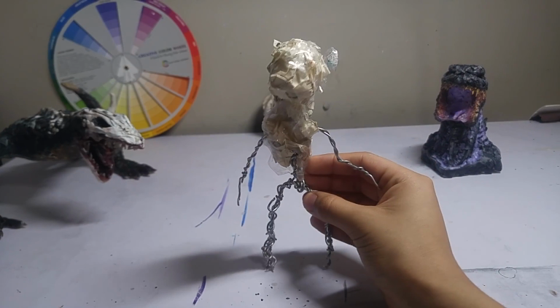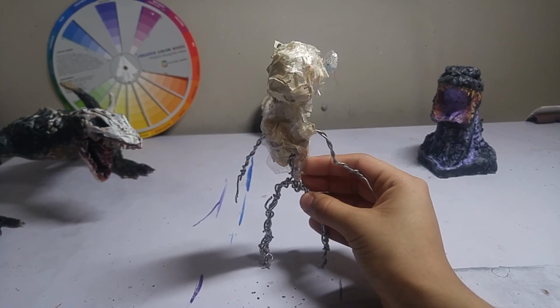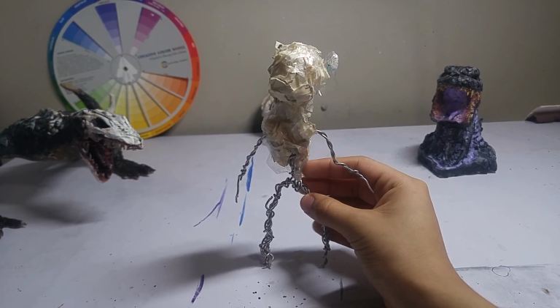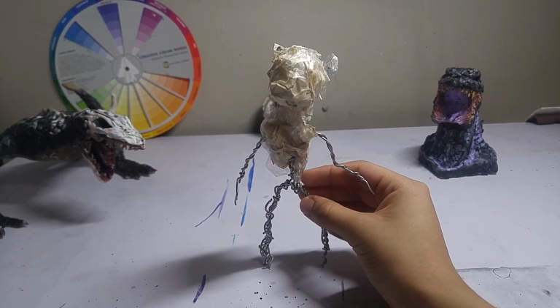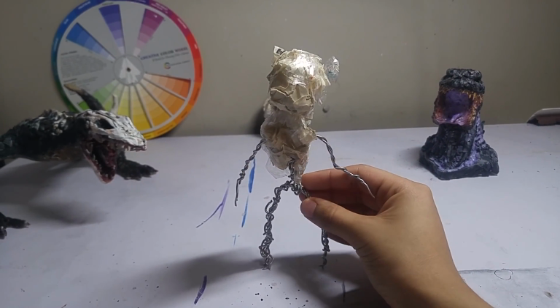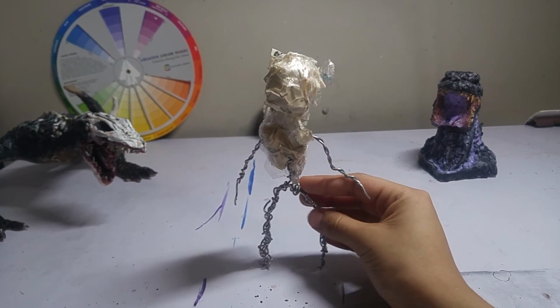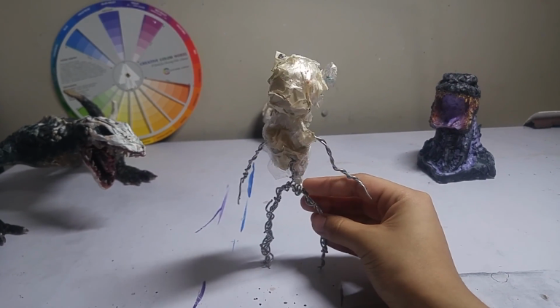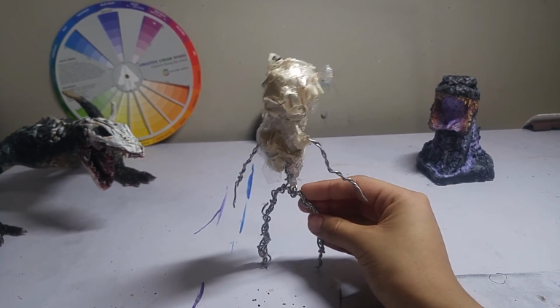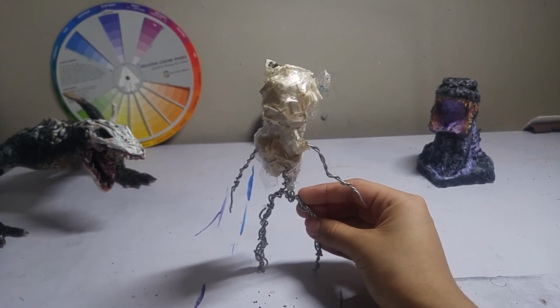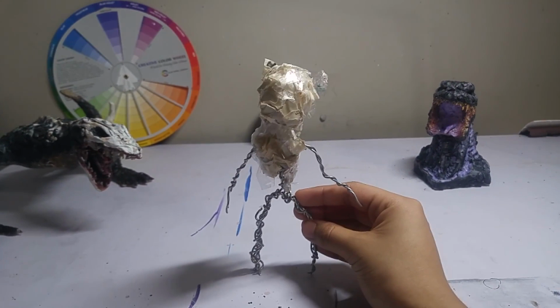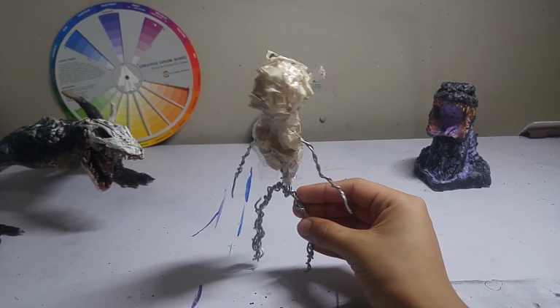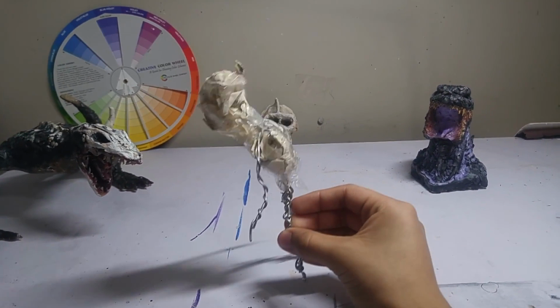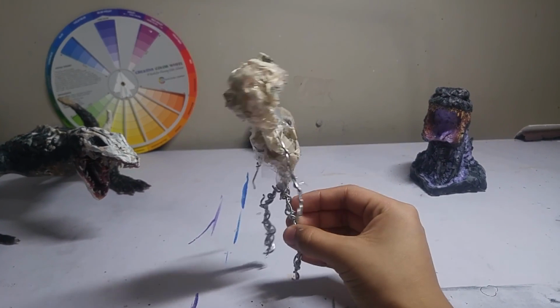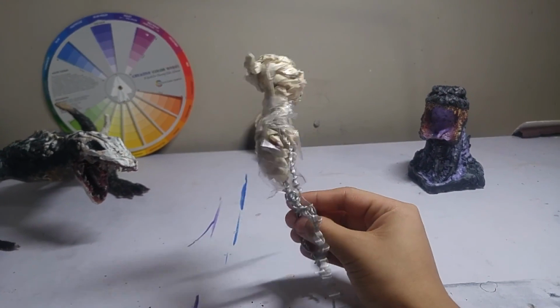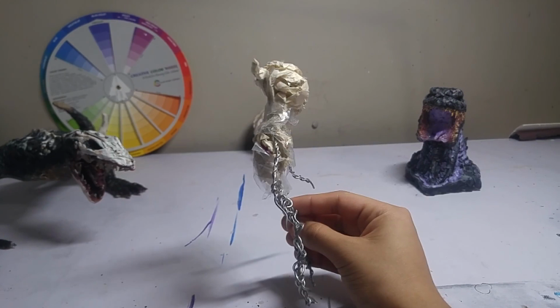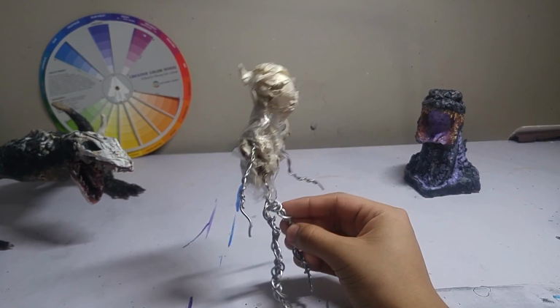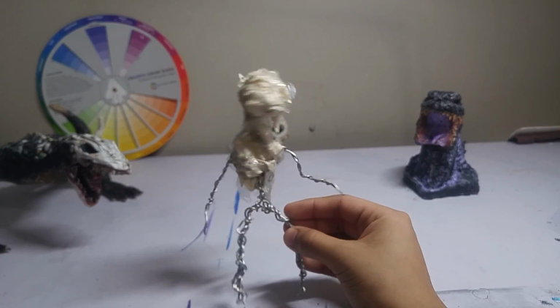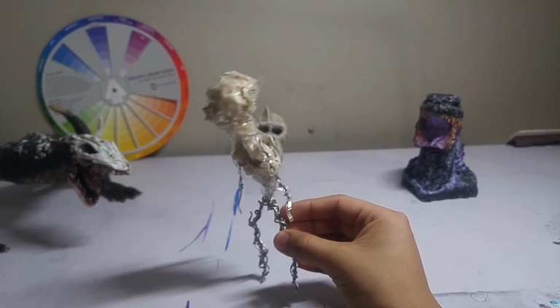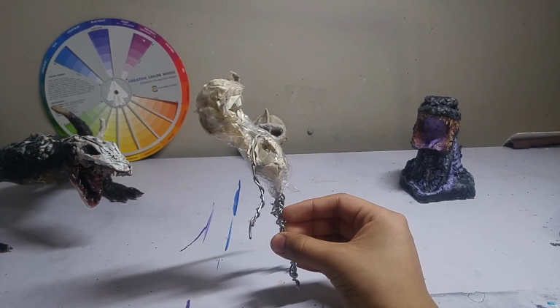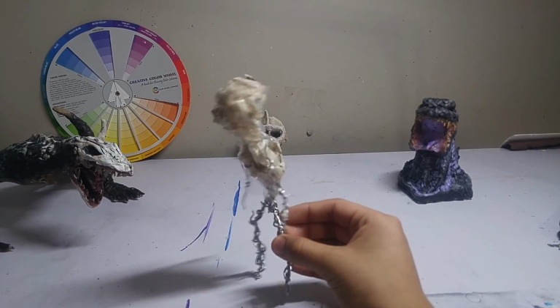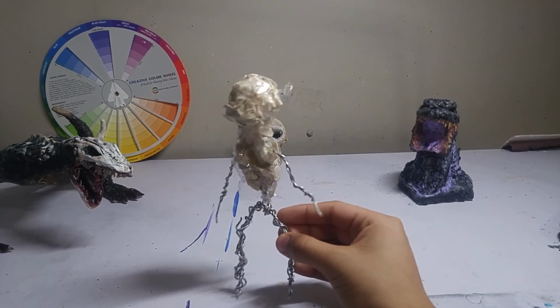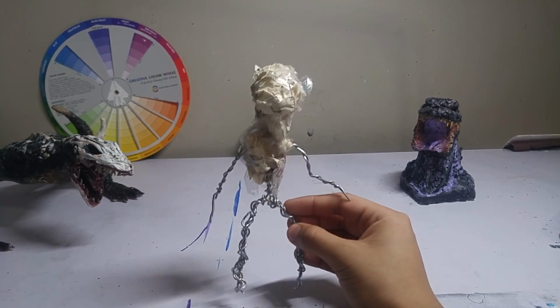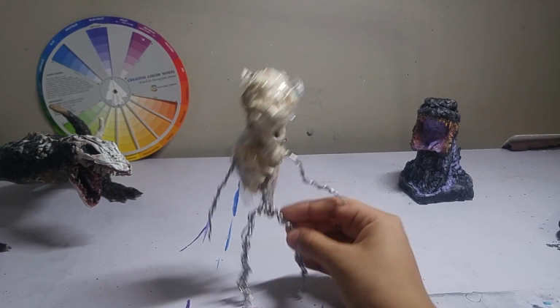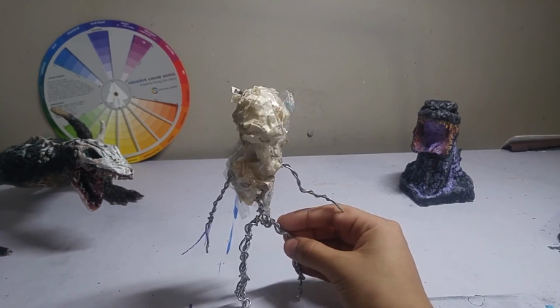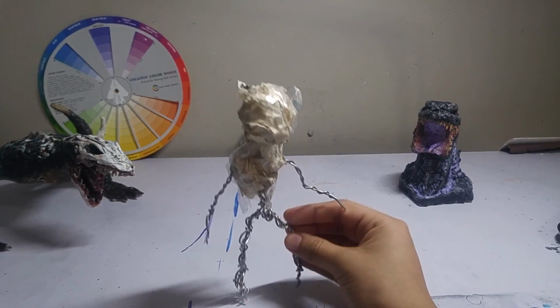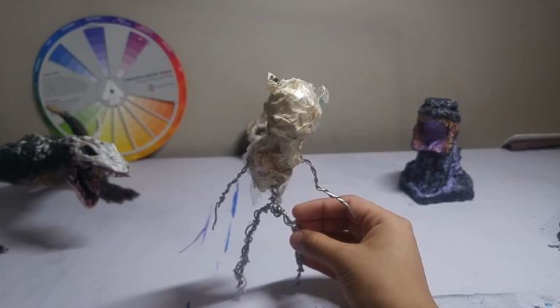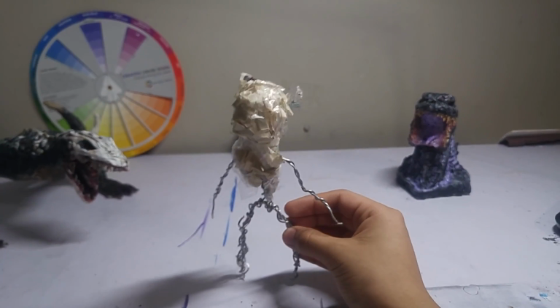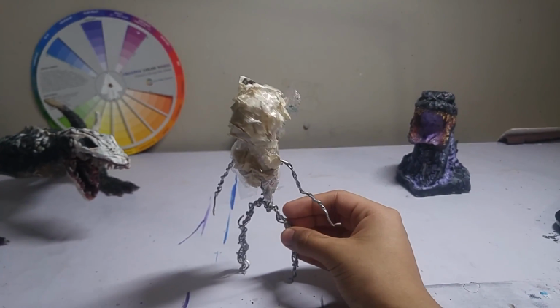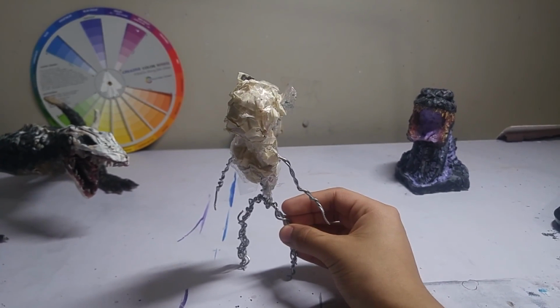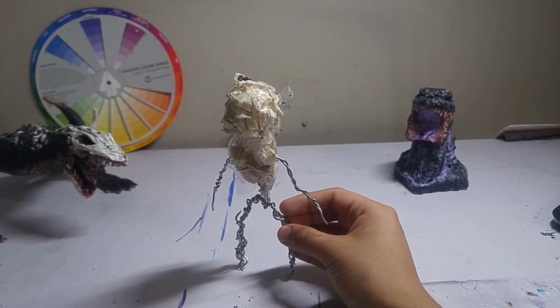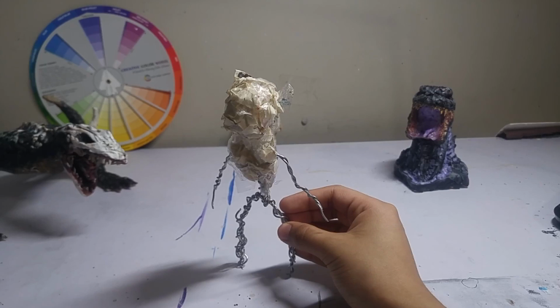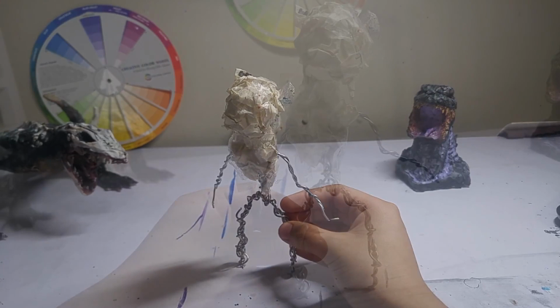Hey everybody, today I'm back with another sculpting video. Here's the armature I already did beforehand, so without further ado, let's get to it.